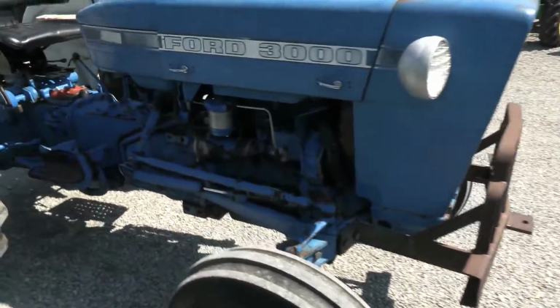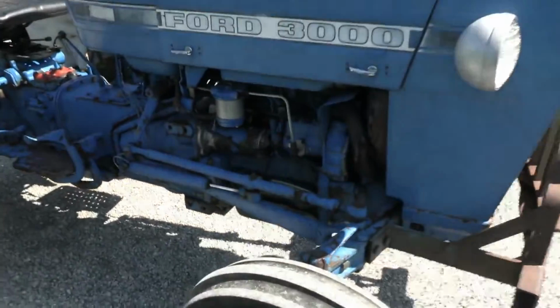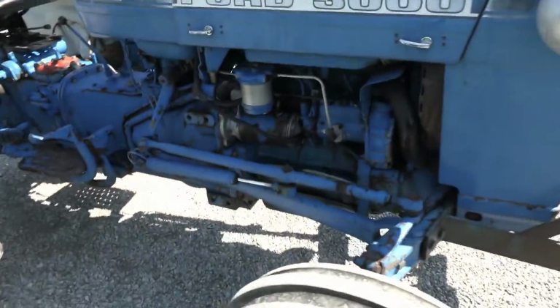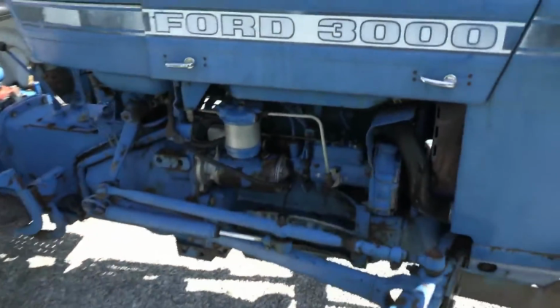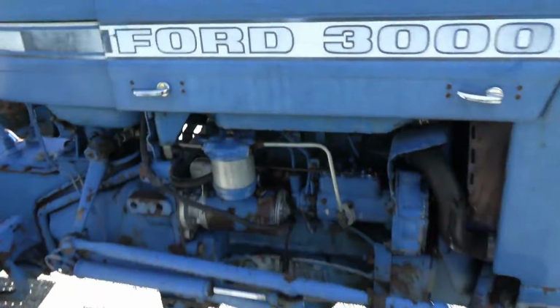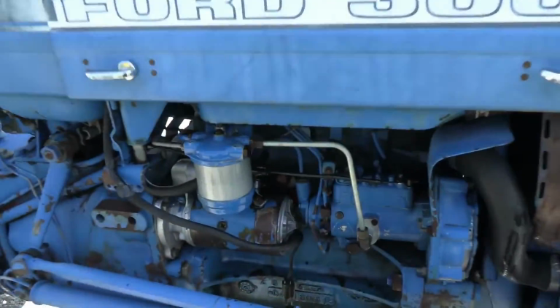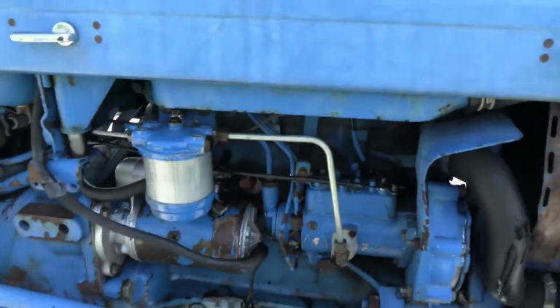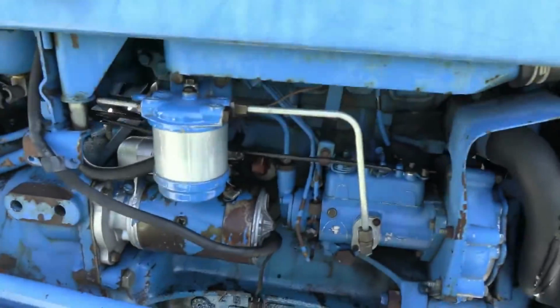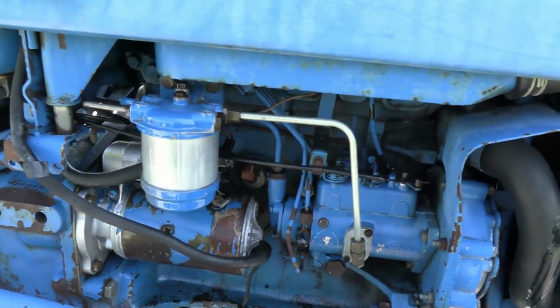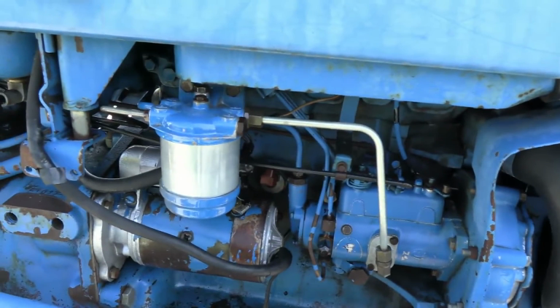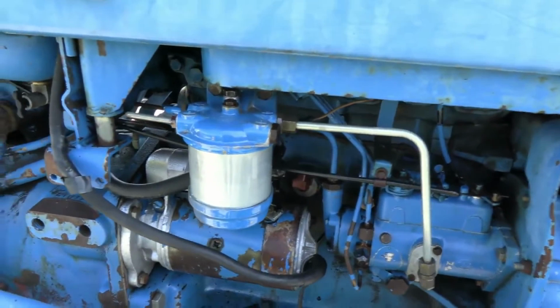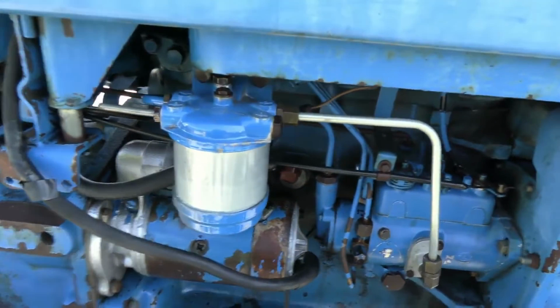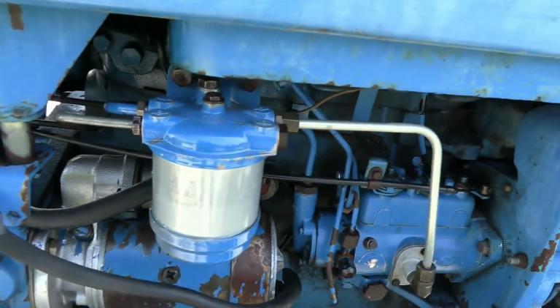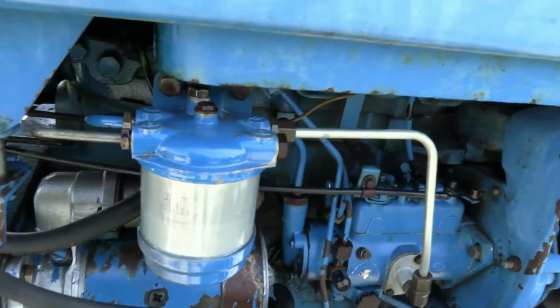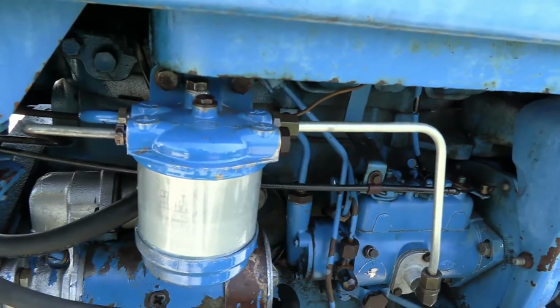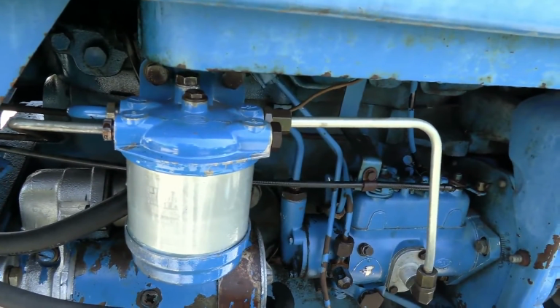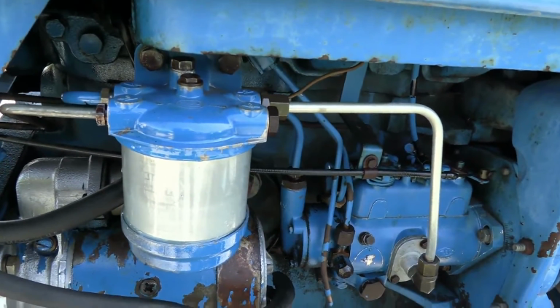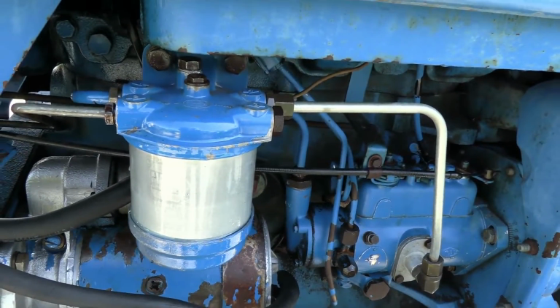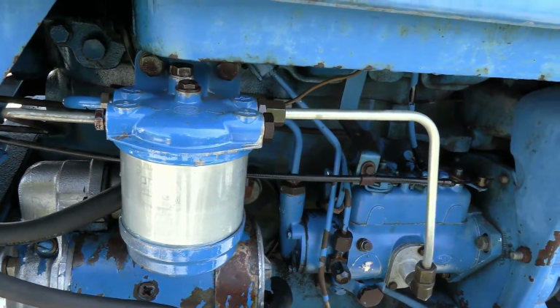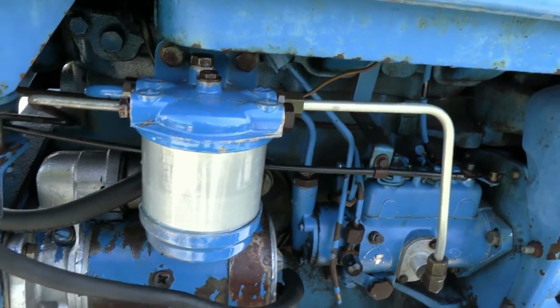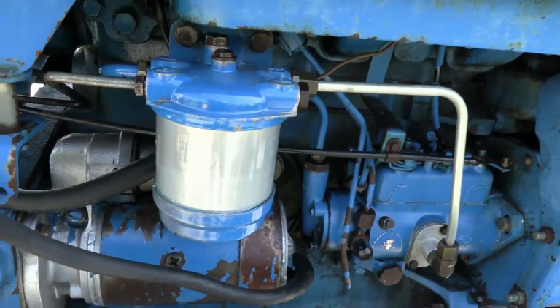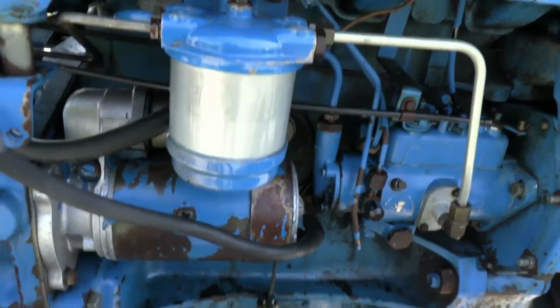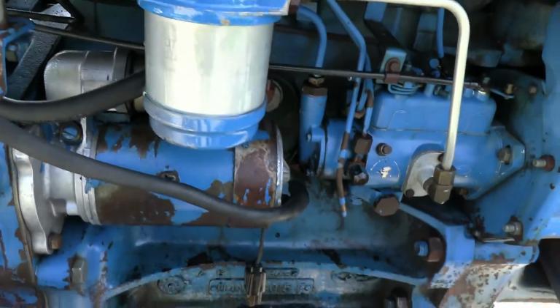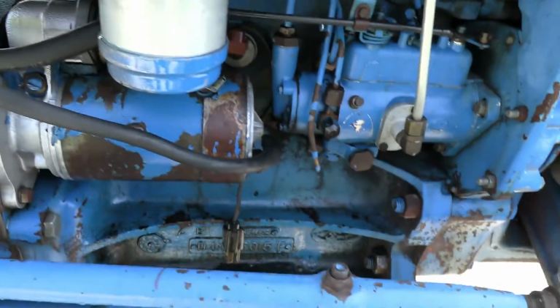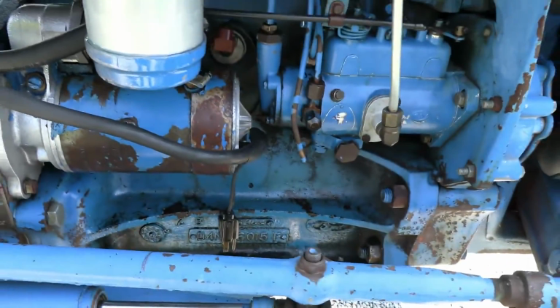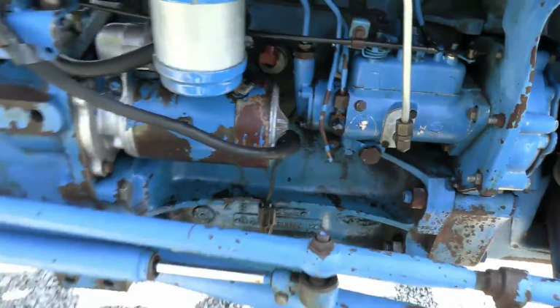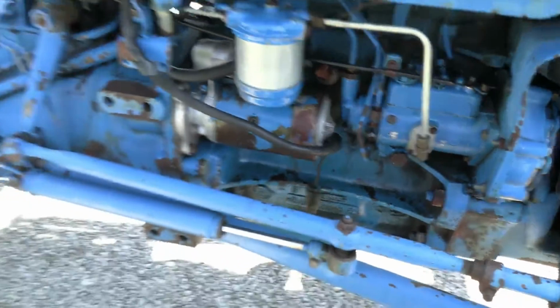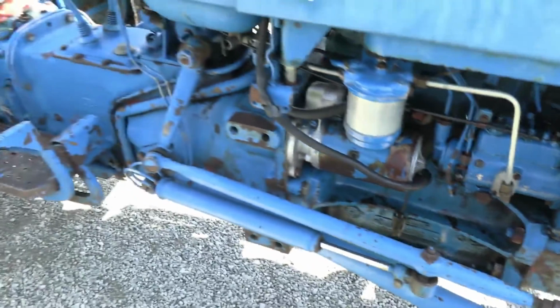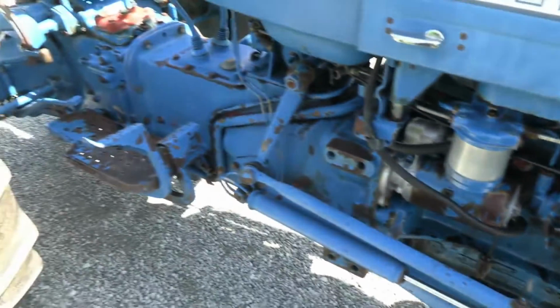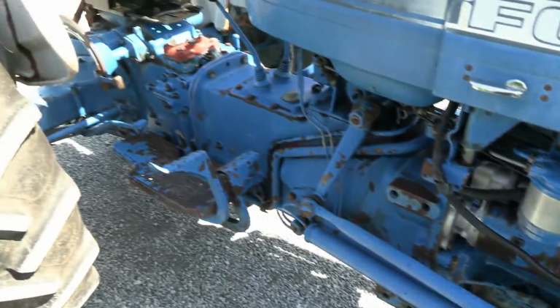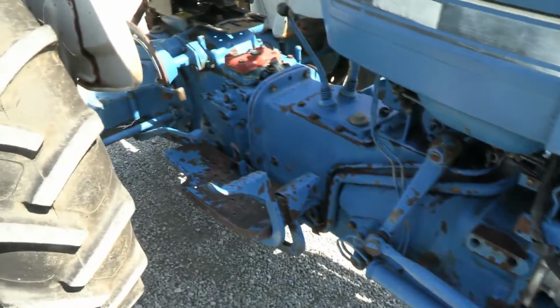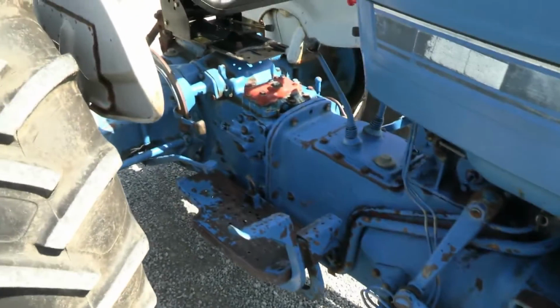It's a diesel engine, but it does have some fuel leaks over here to the right of the engine. Looks like the fuel filter head is leaking, or possibly the lines — not quite sure which — but it's making a mess there, and that issue will go right with the tractor.